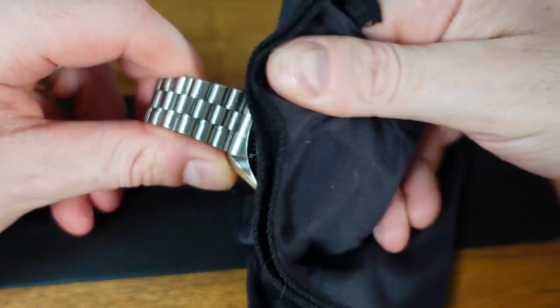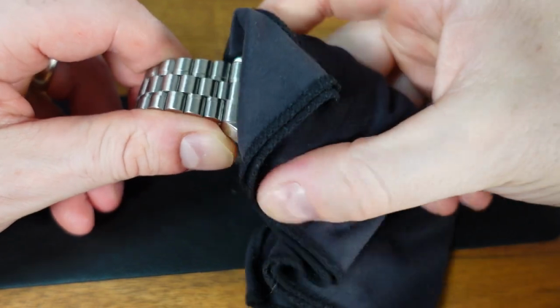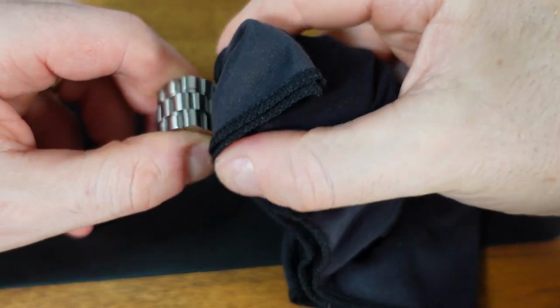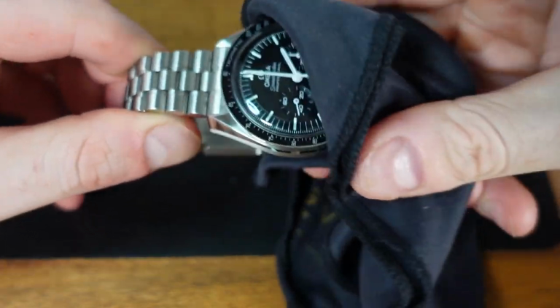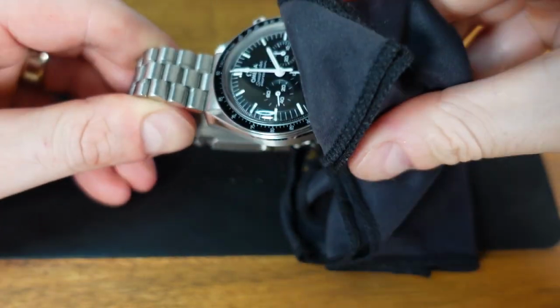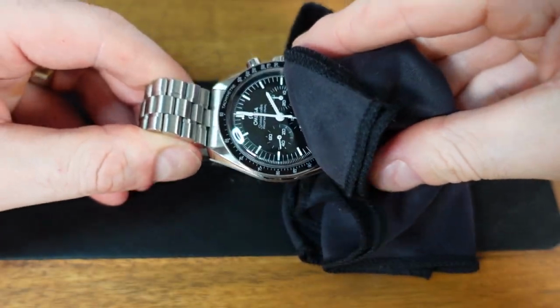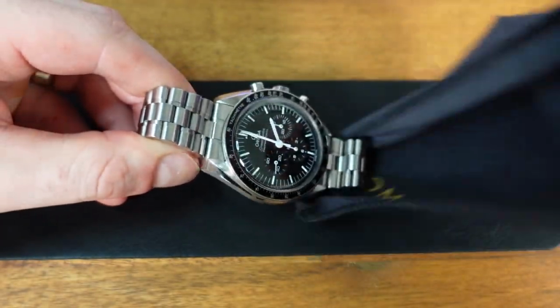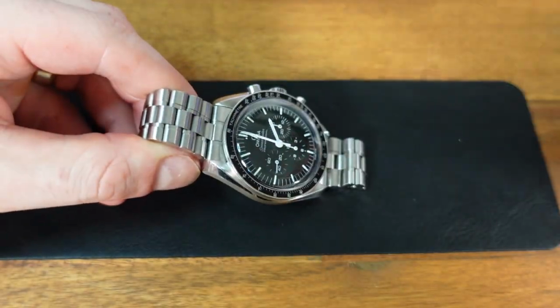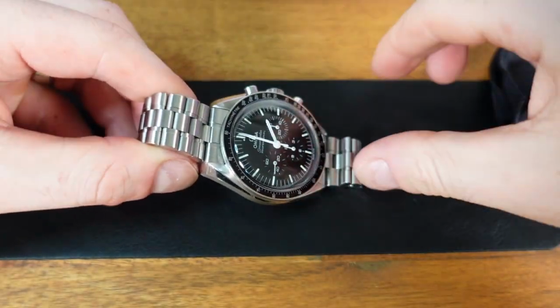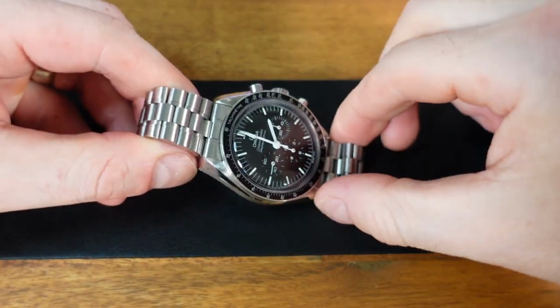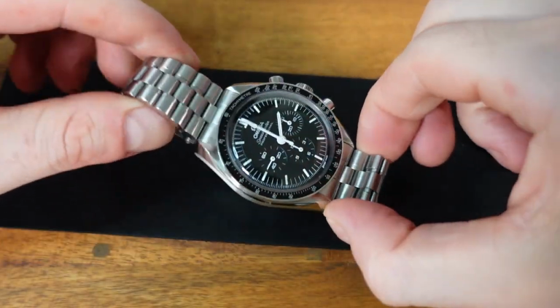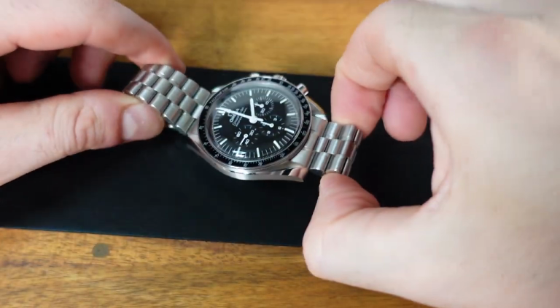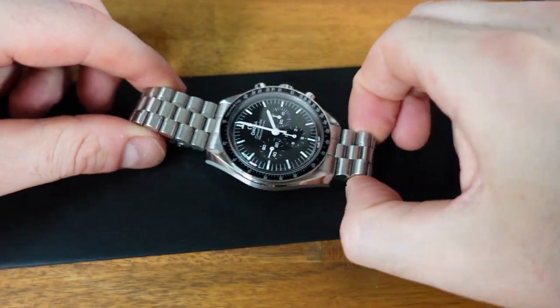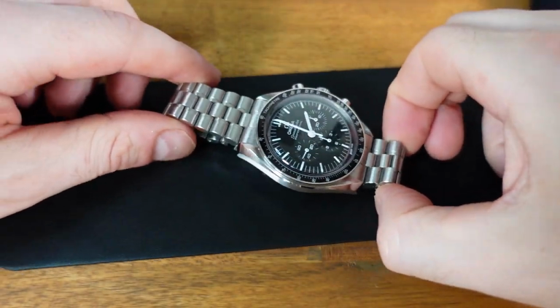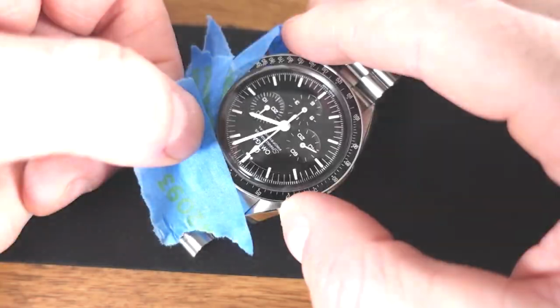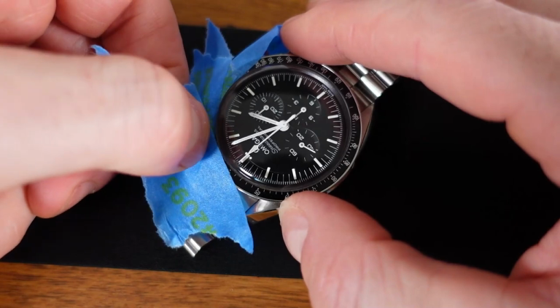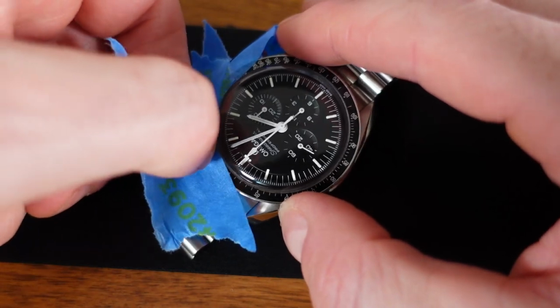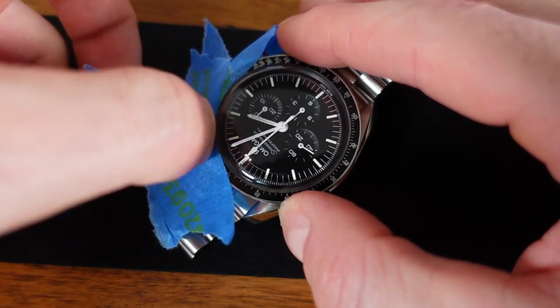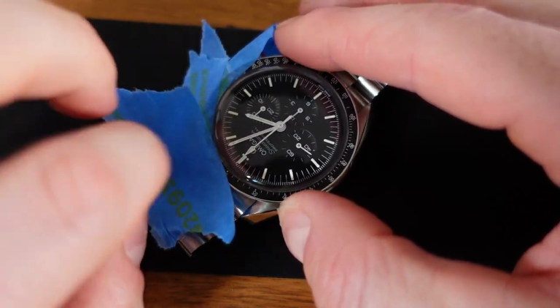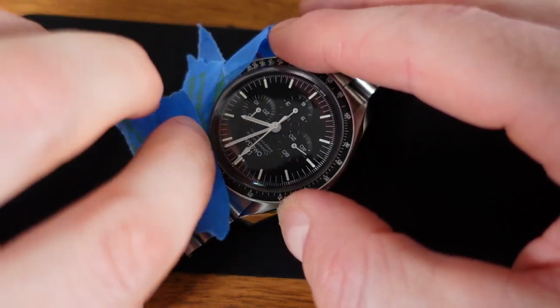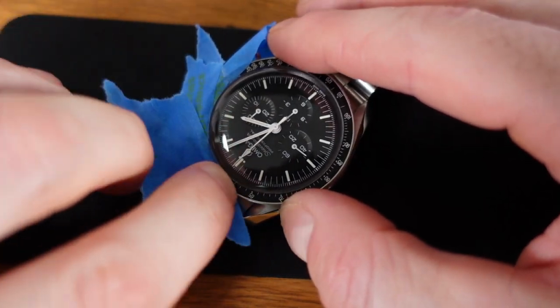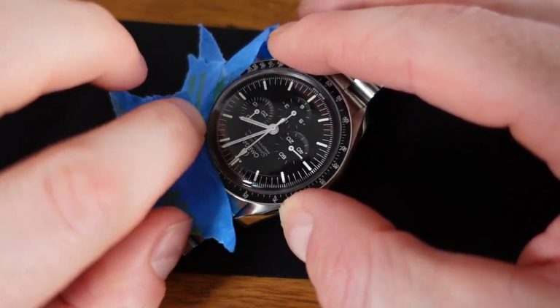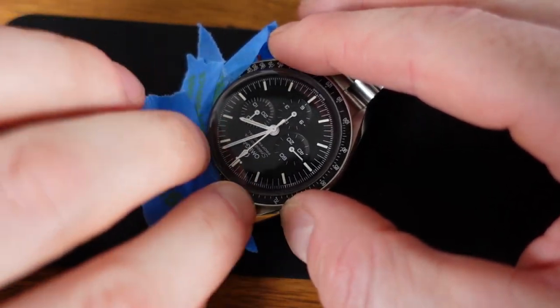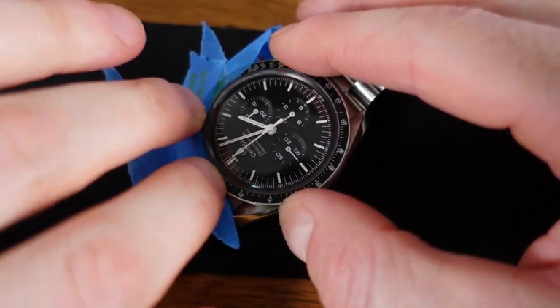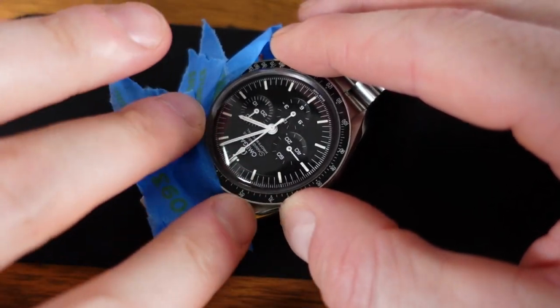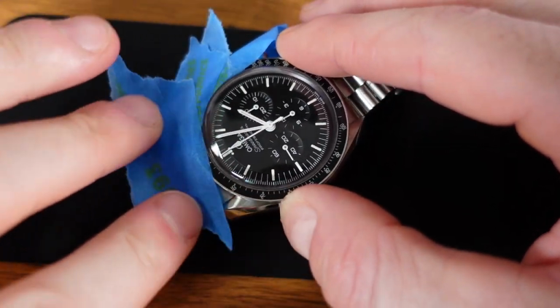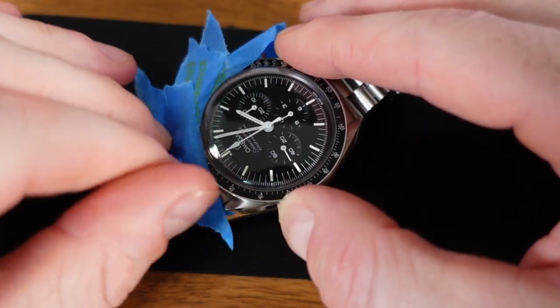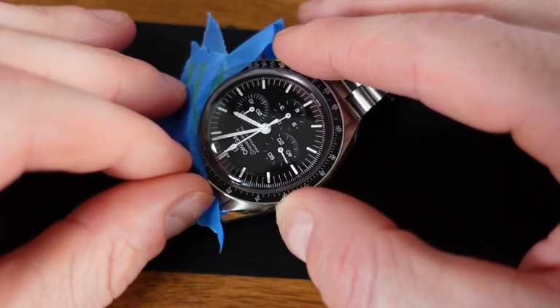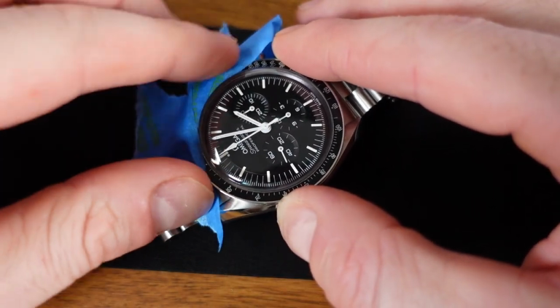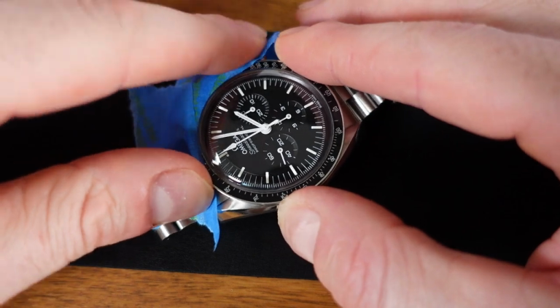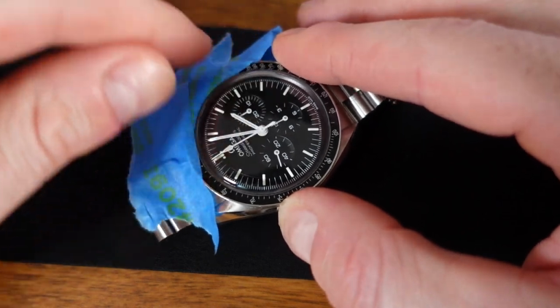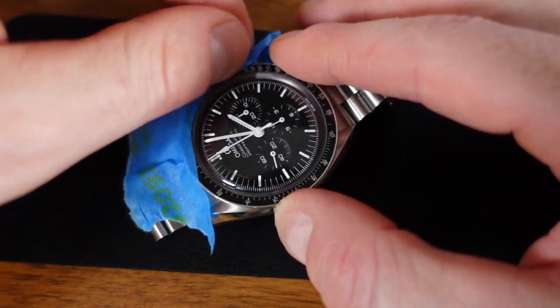Before we get started, I am going to wipe down everything as clean as possible with a microfiber watch cloth. Next, I will begin to use the painter's tape working it around the bezel, making sure each section is completely covered.